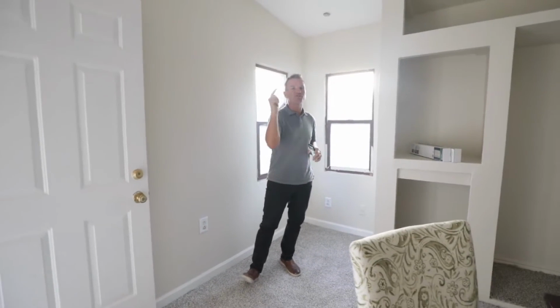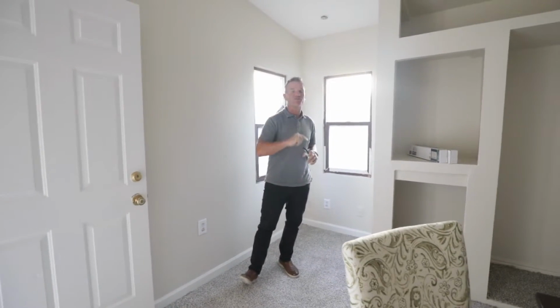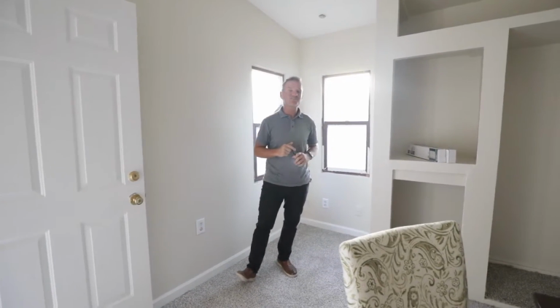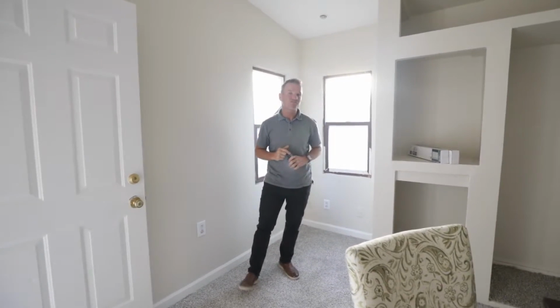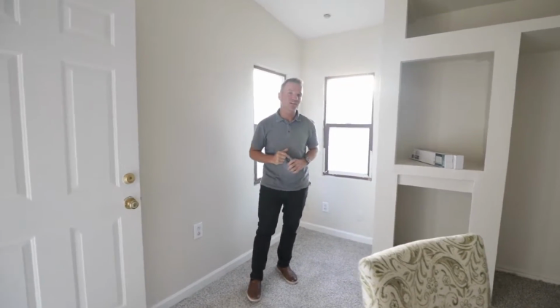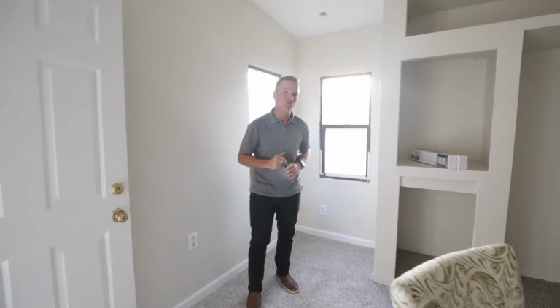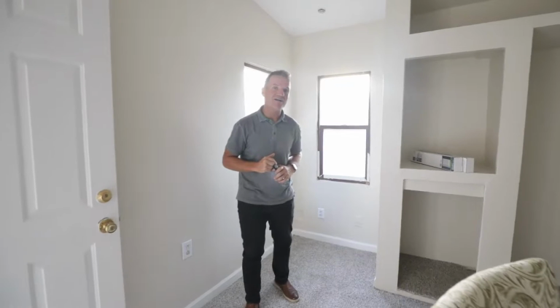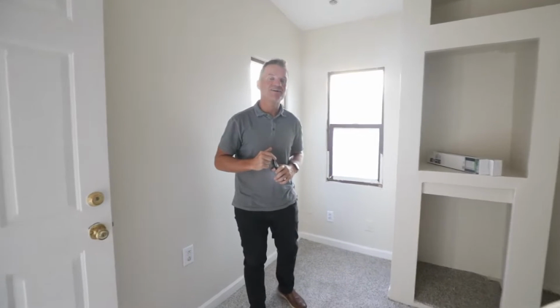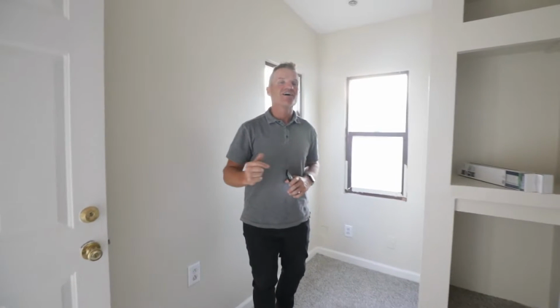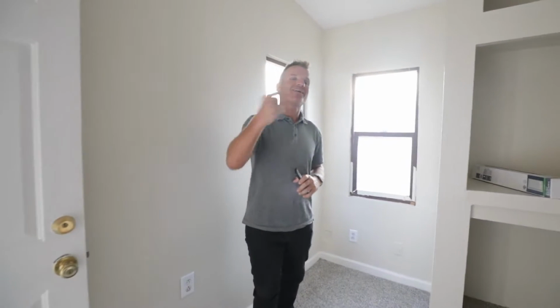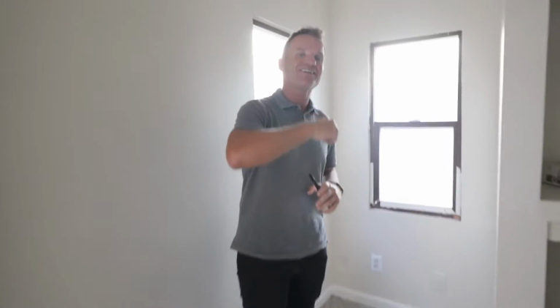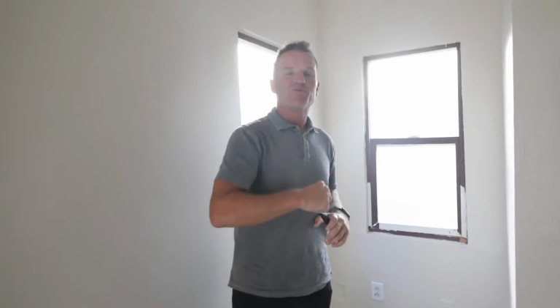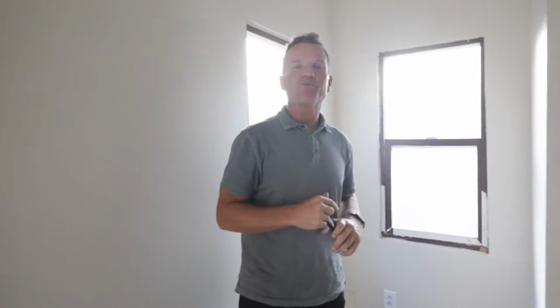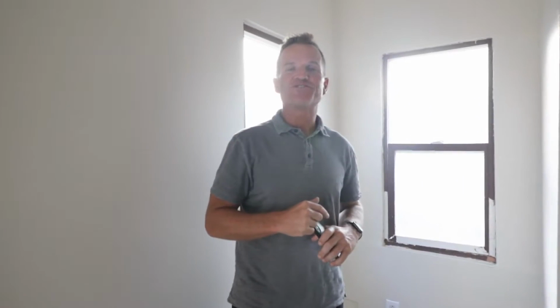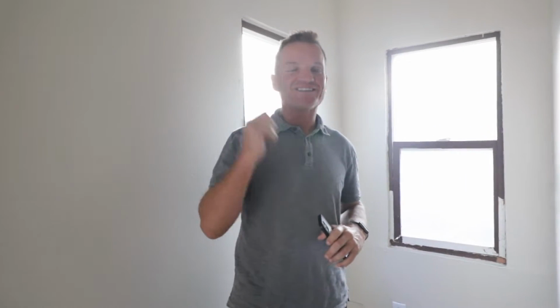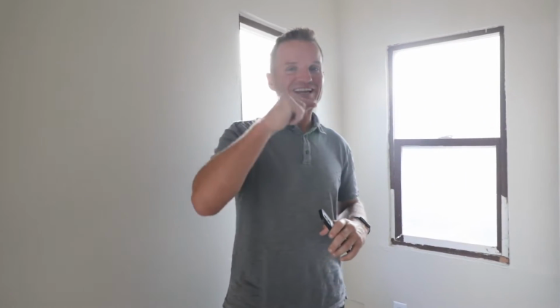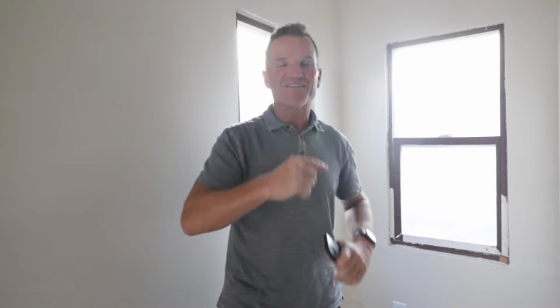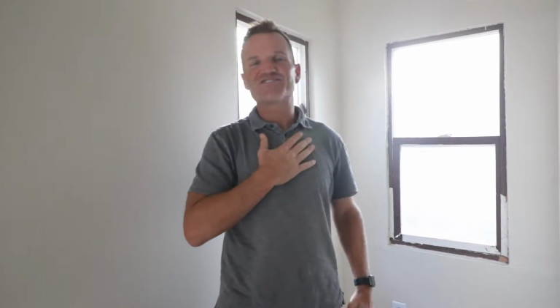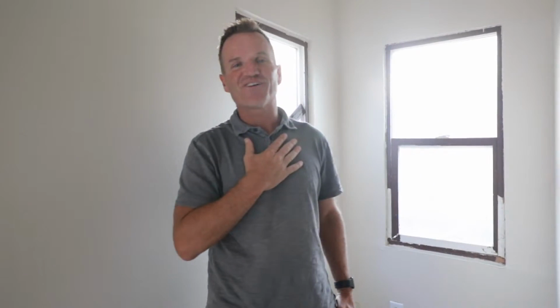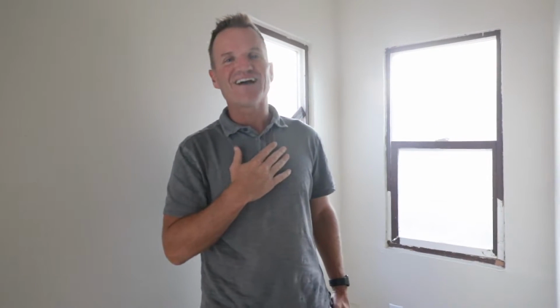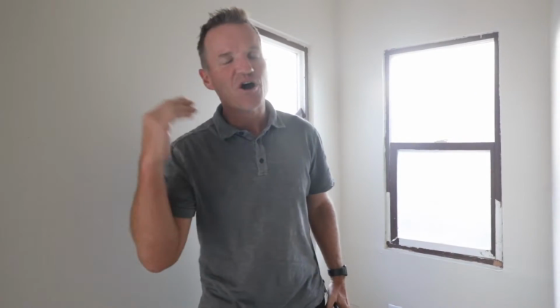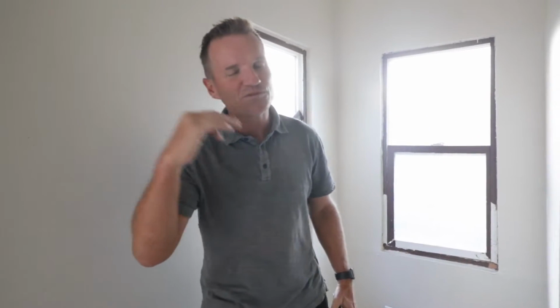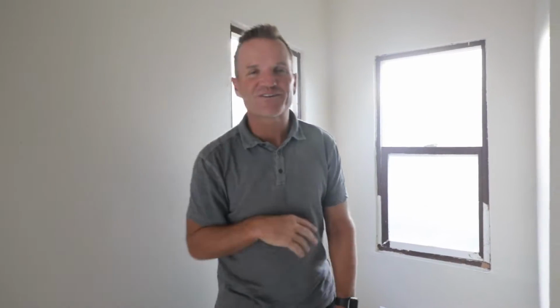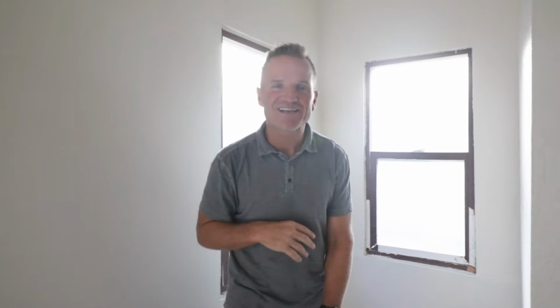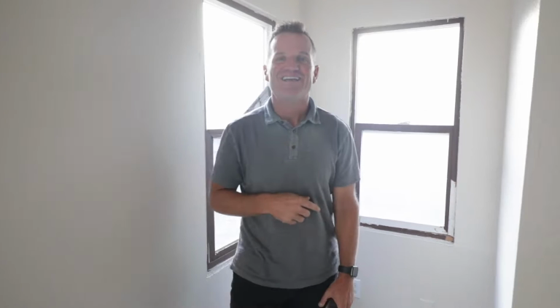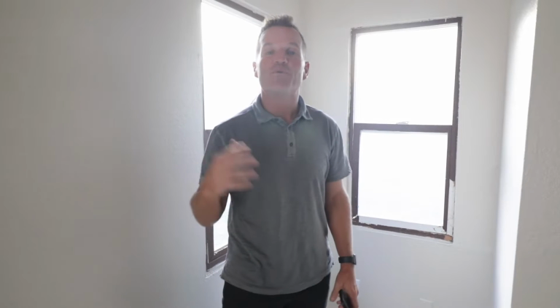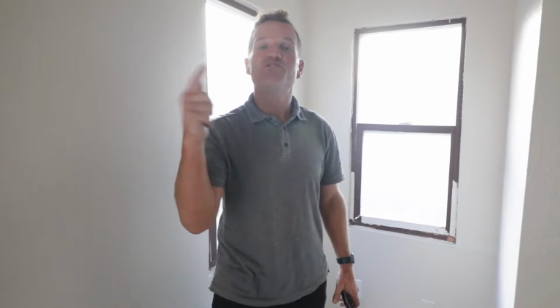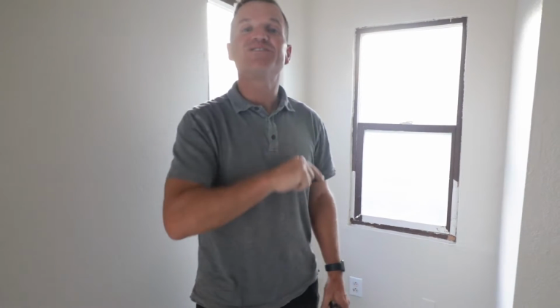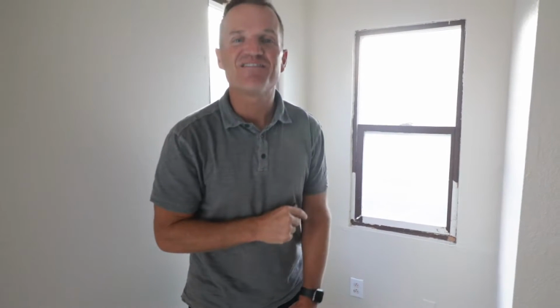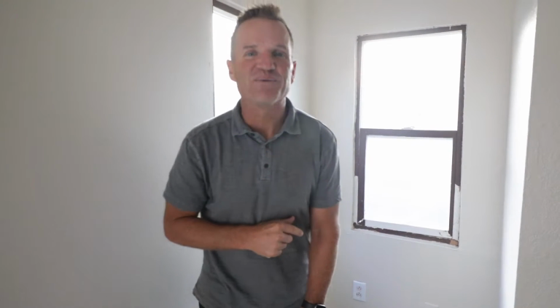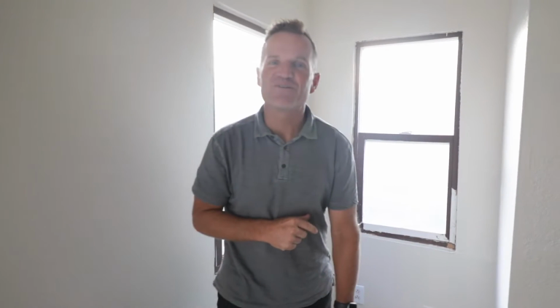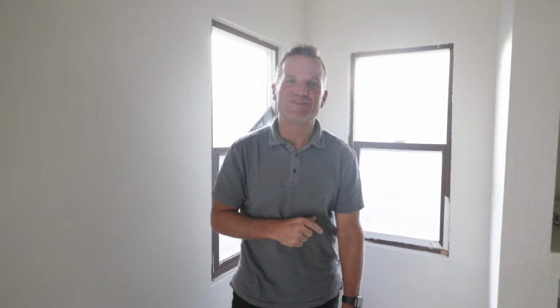Whether you're an investor or a first time home buyer, come on in — we hope you enjoy it. Check it out. This is Josh Vitale, Homes by Krista. And when you do what you love, people love what you do.